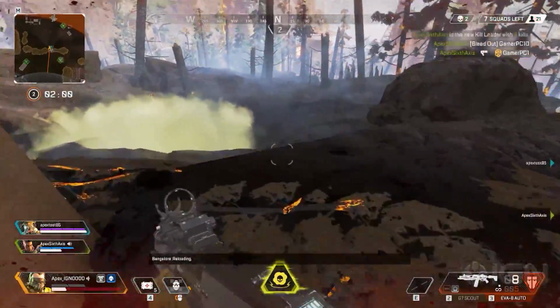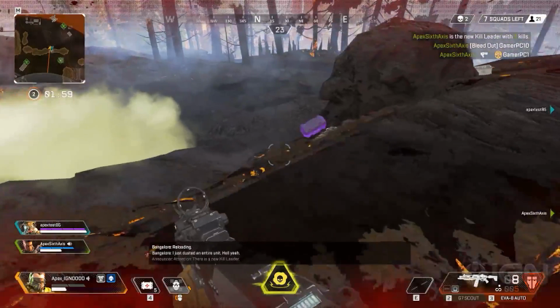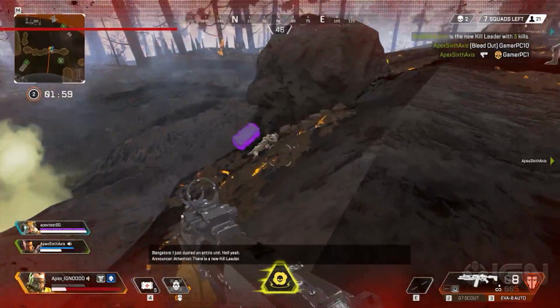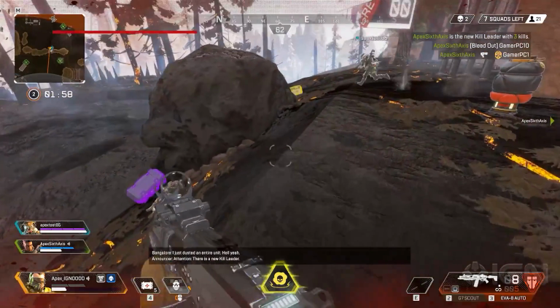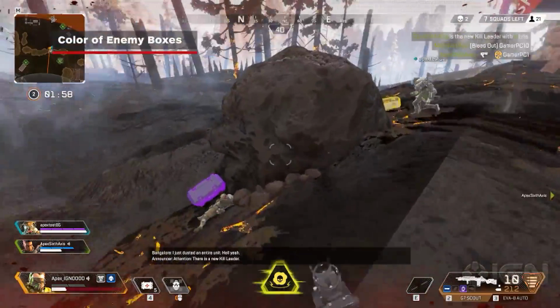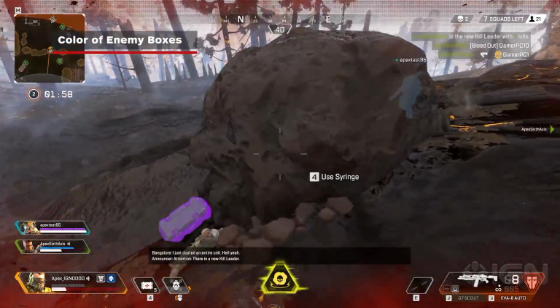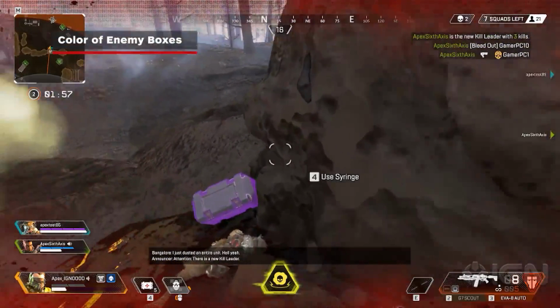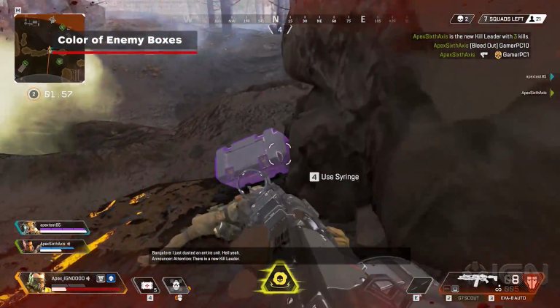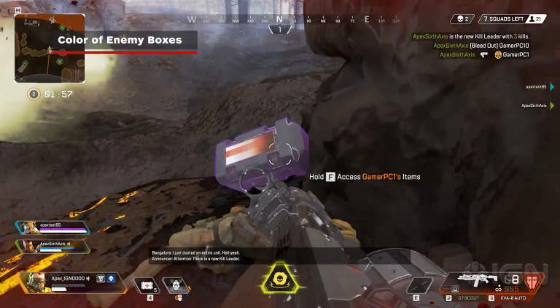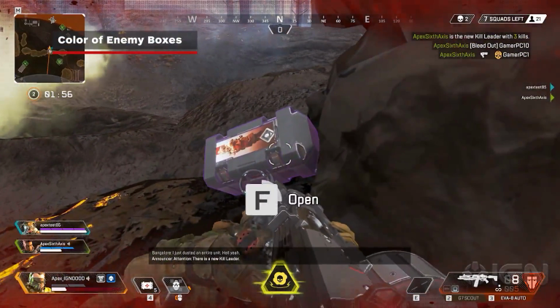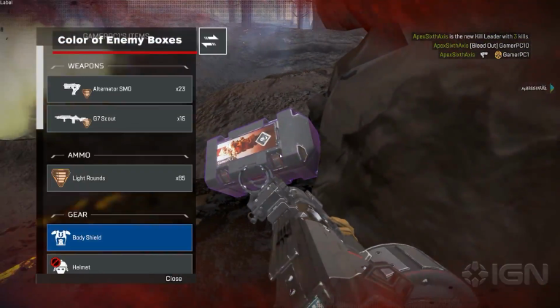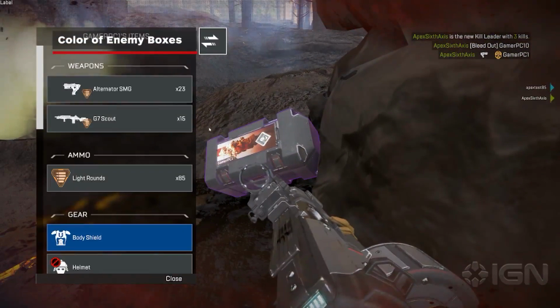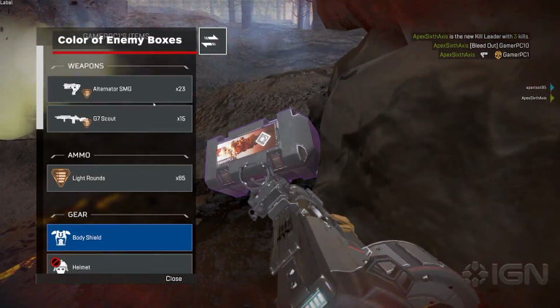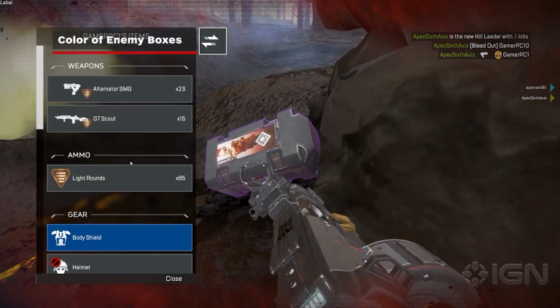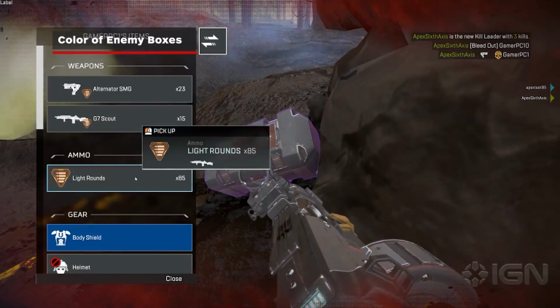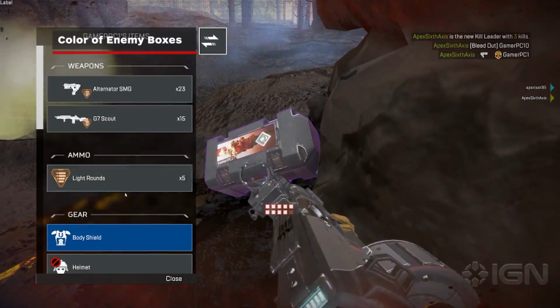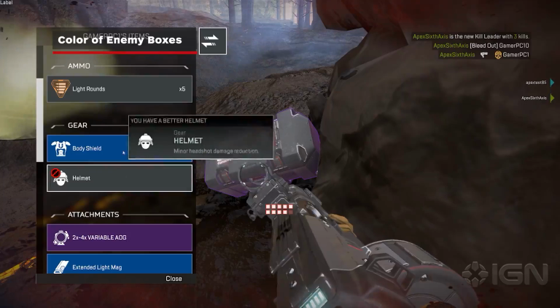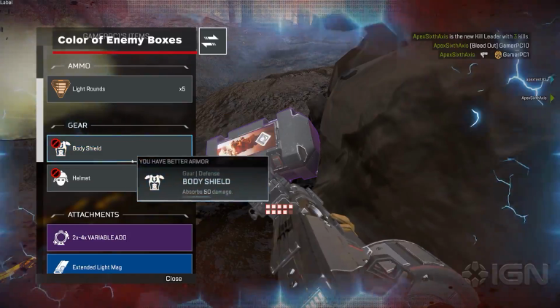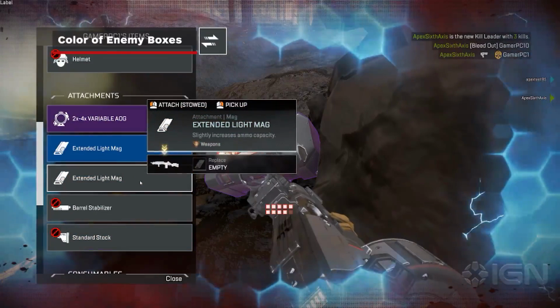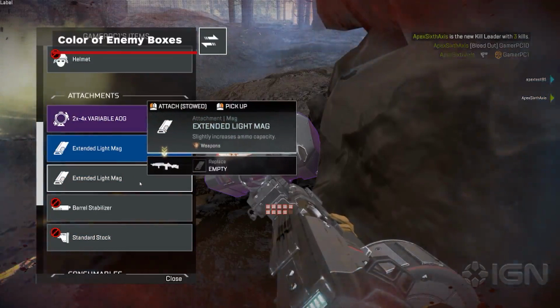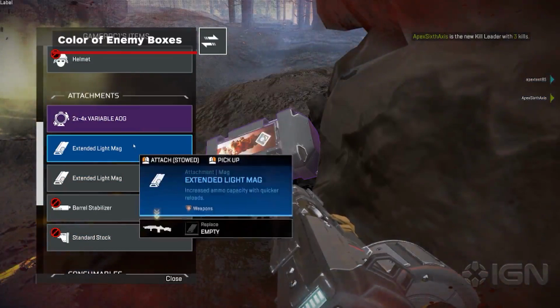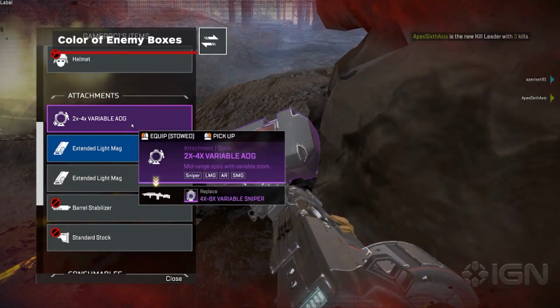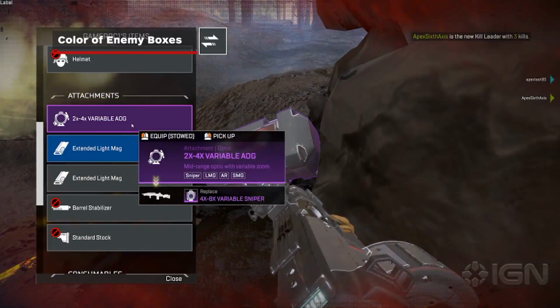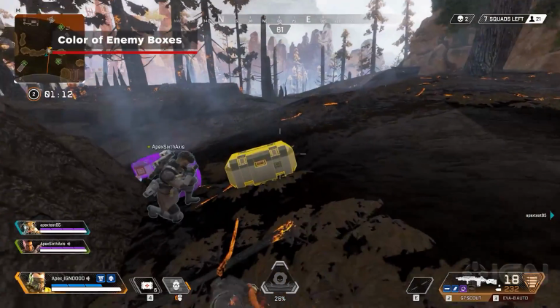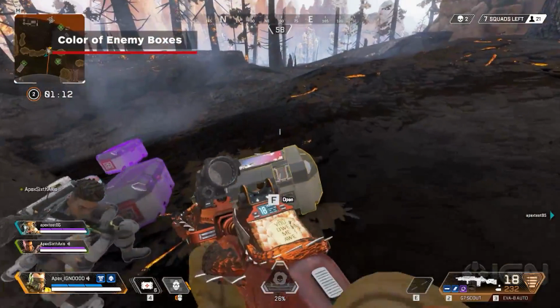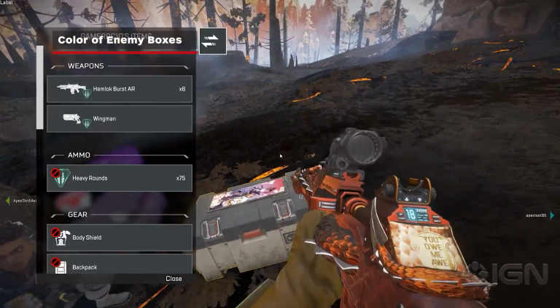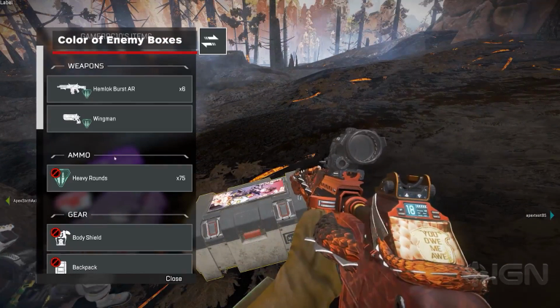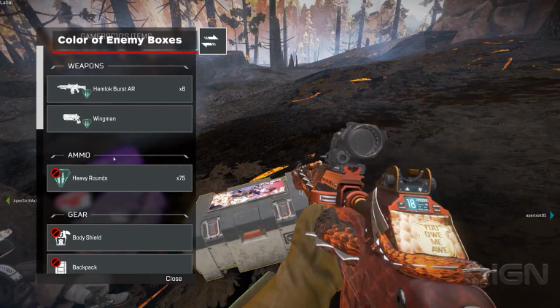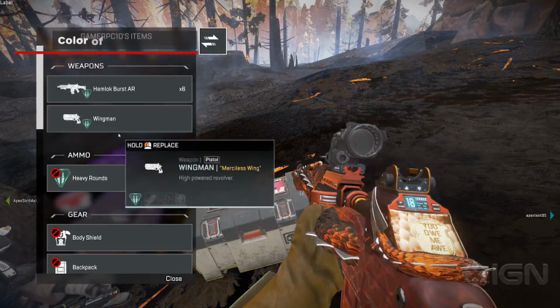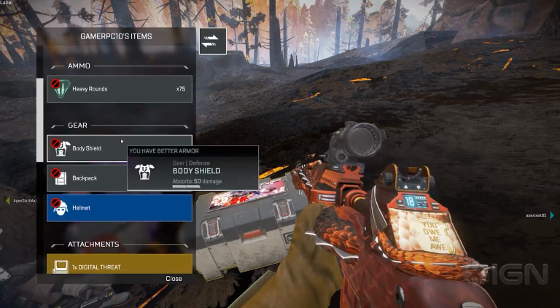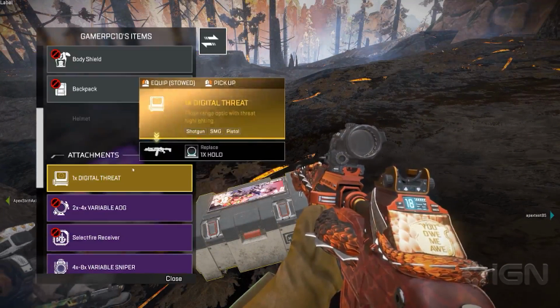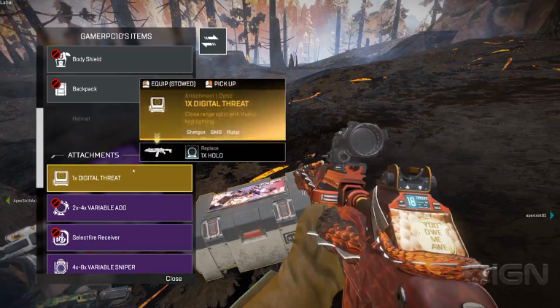Similar to other battle royales, fallen players will drop their loot in a box once killed. However, in Apex Legends, player boxes will be different colors, distinguishing the highest level of loot rarity that the defeated Legend had.